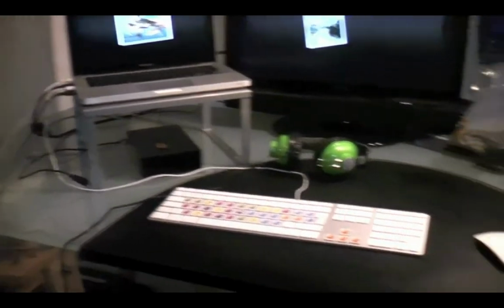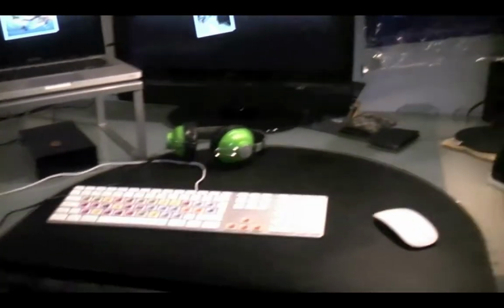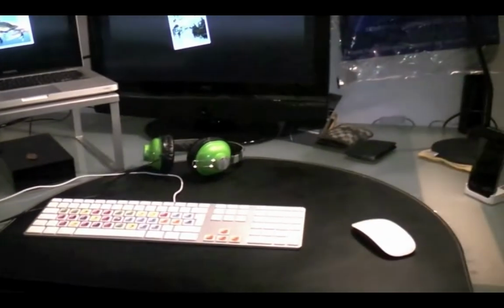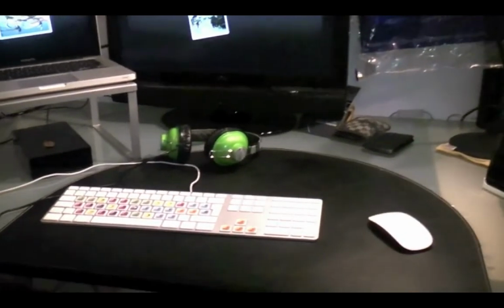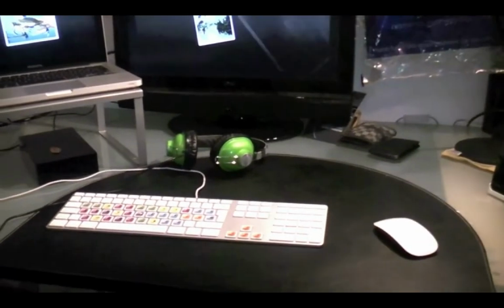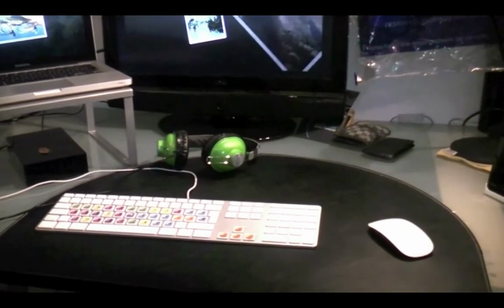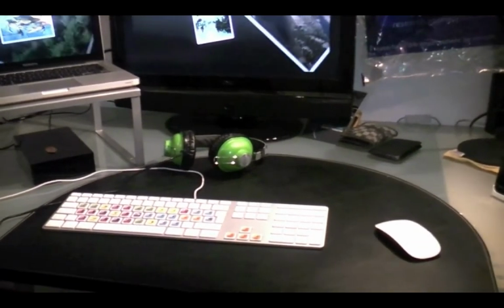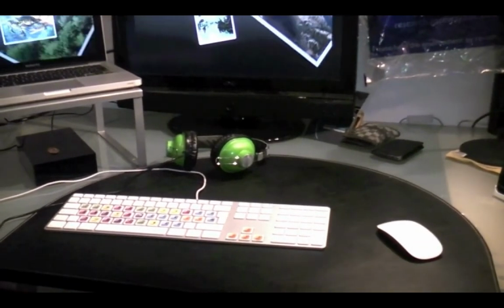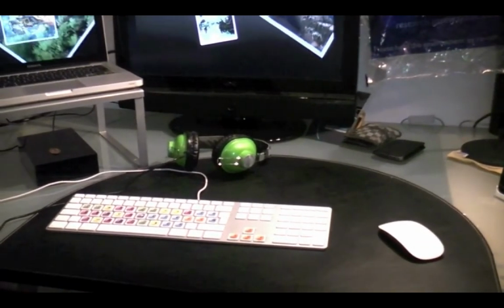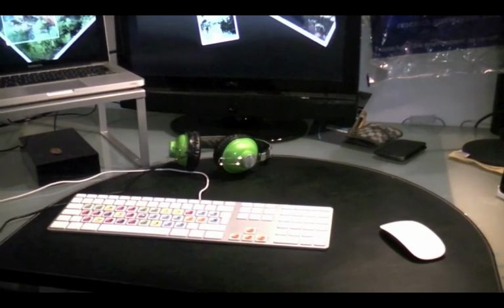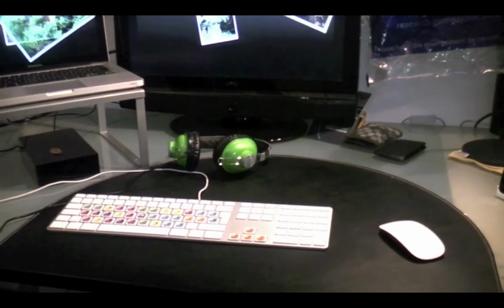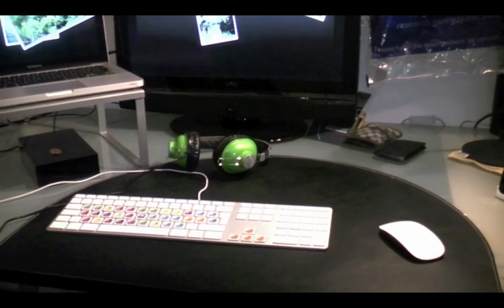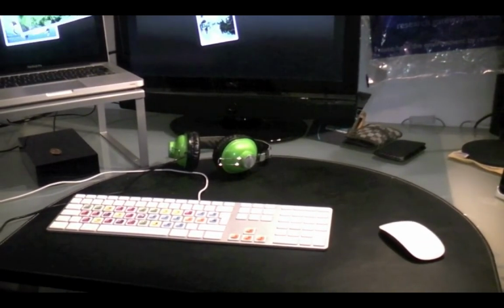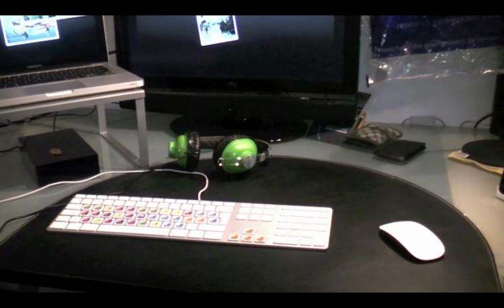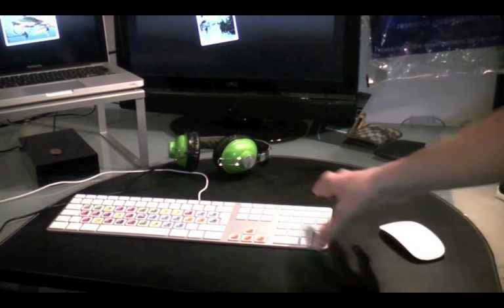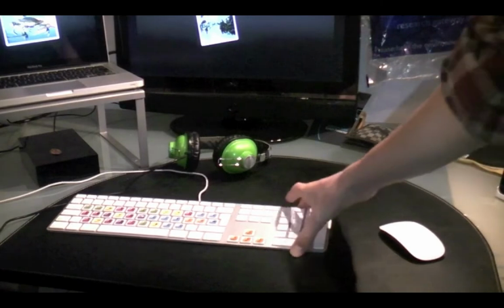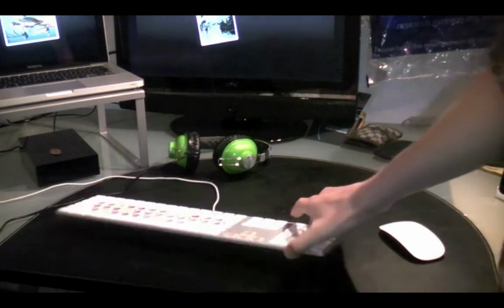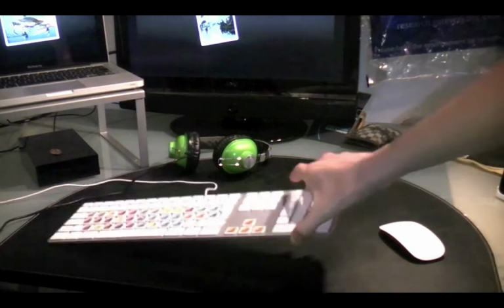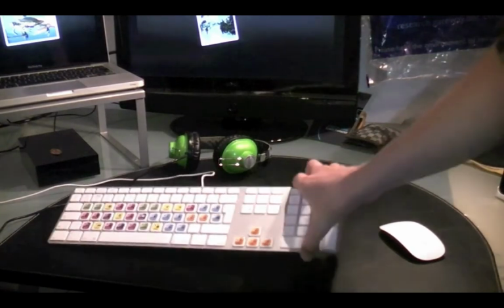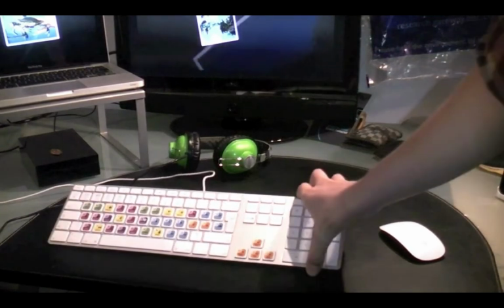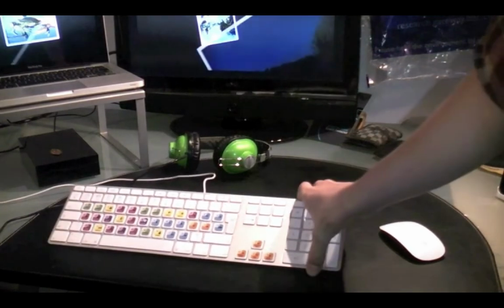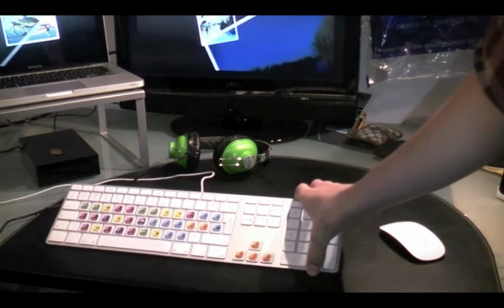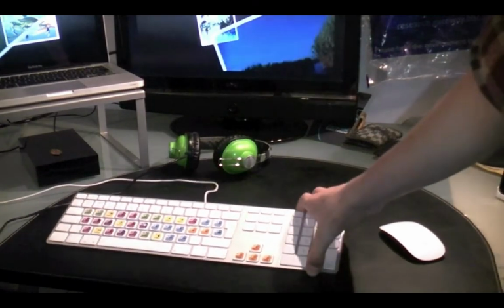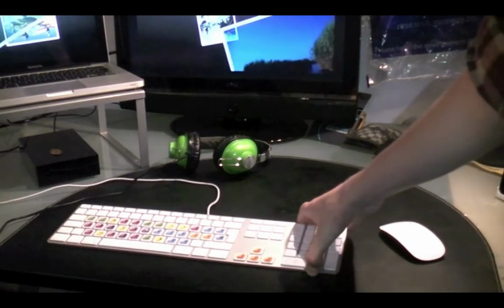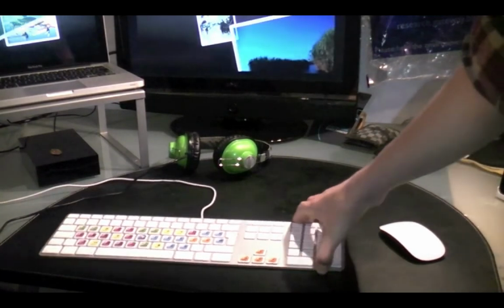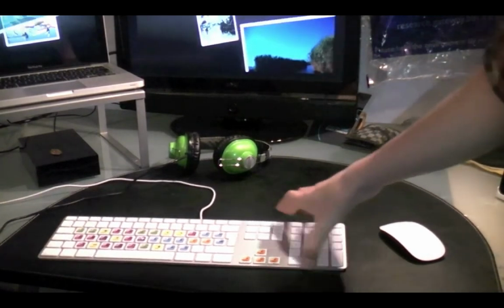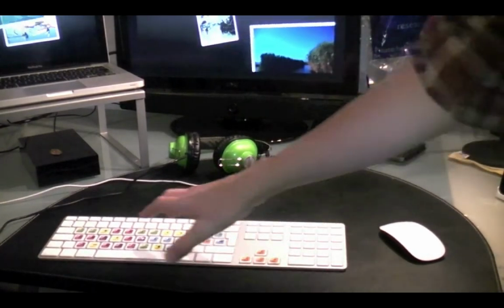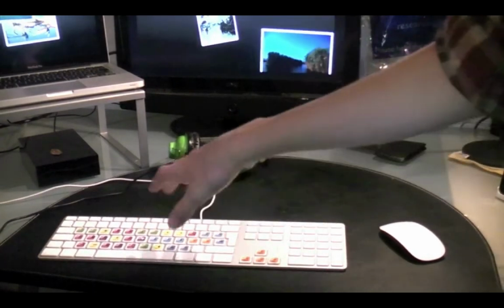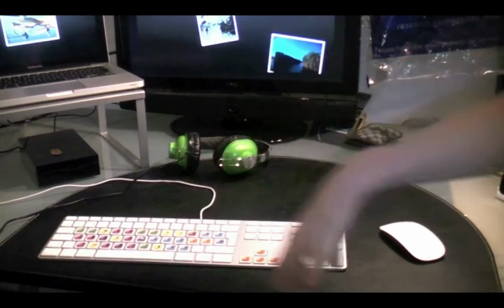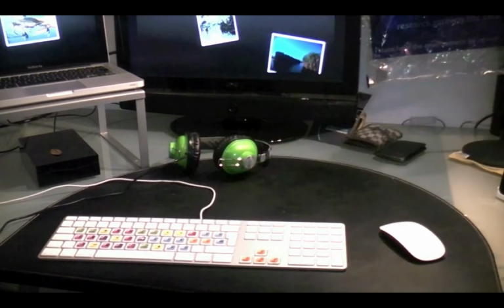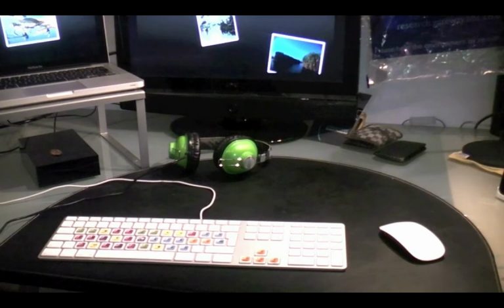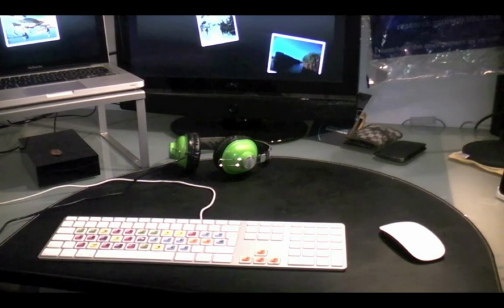Down here is my keyboard — it's the Apple one from a couple of years ago with the numeric pad. It's also got Final Cut stickers on there to help with my editing.